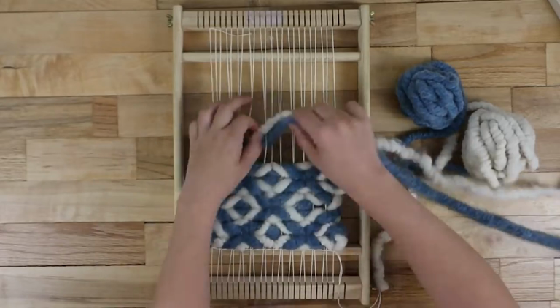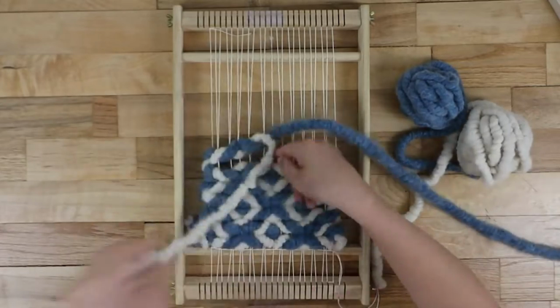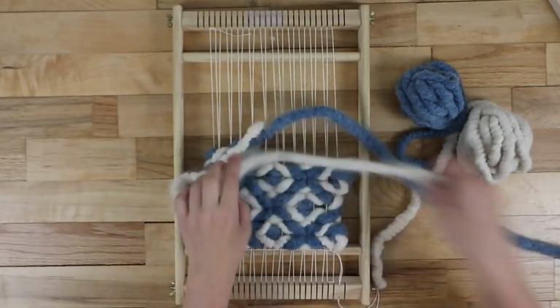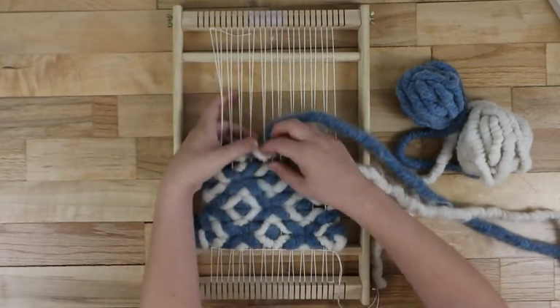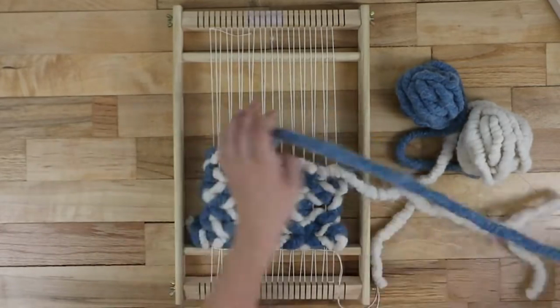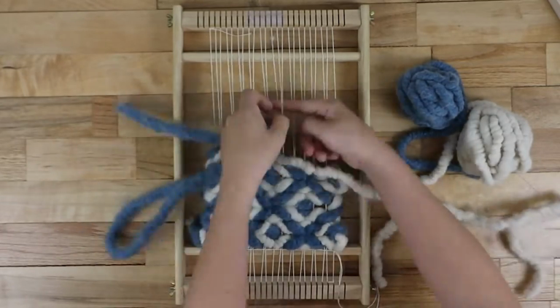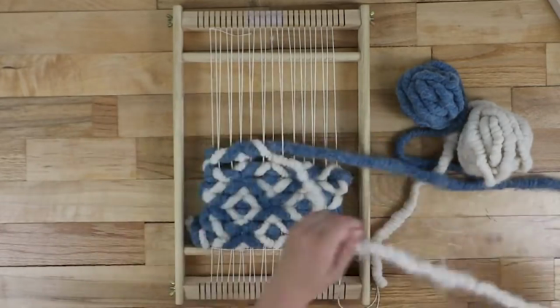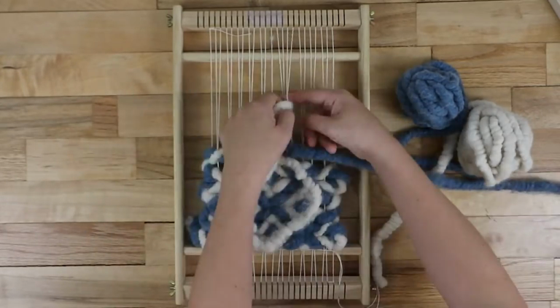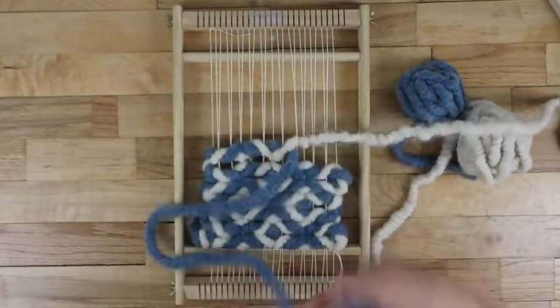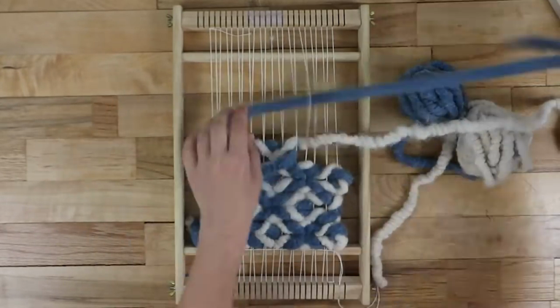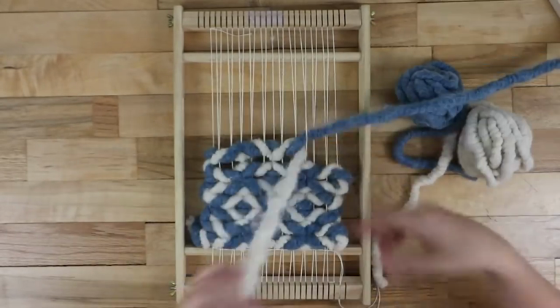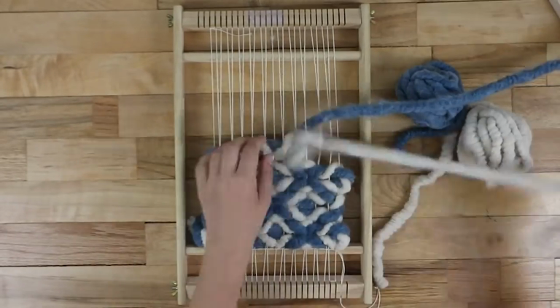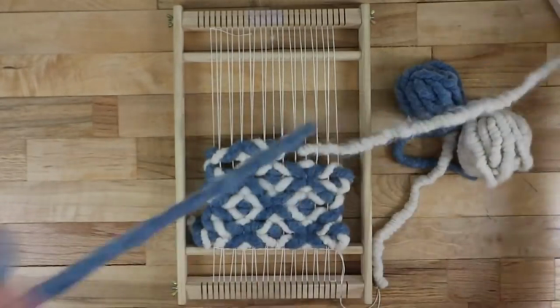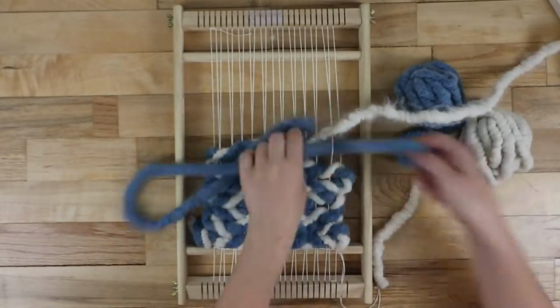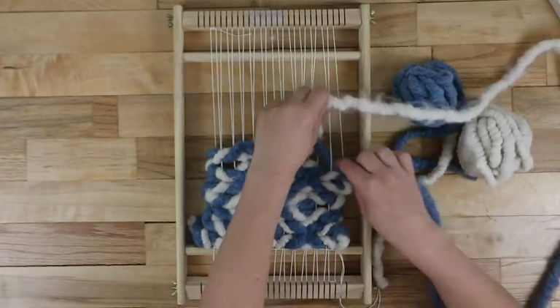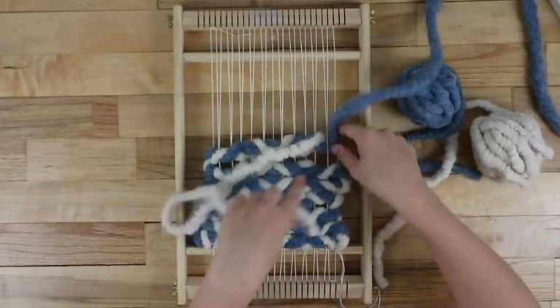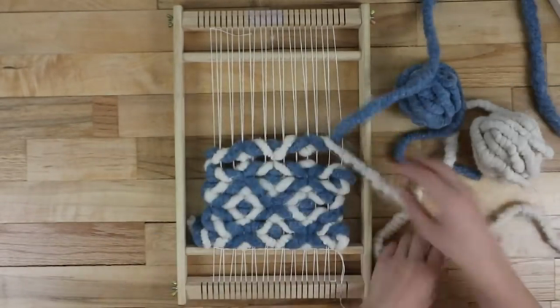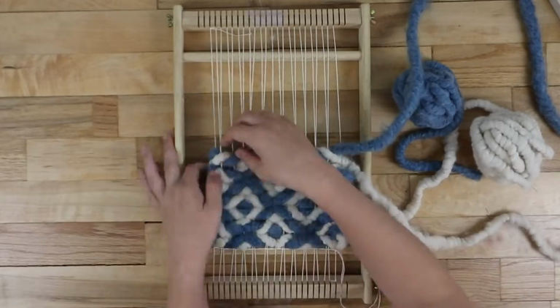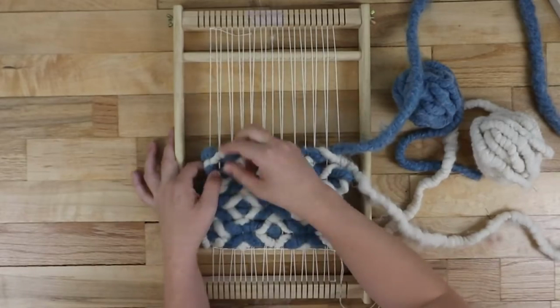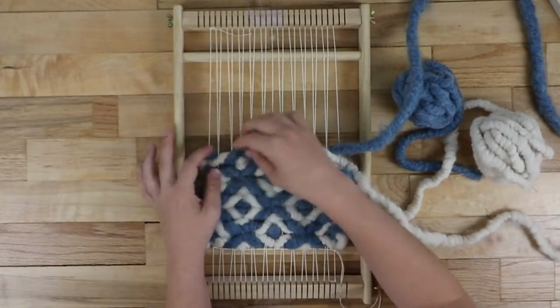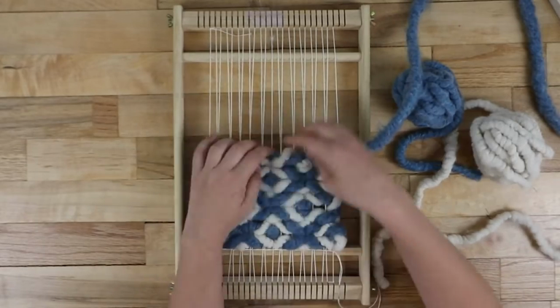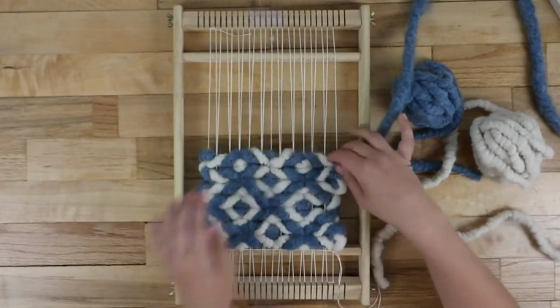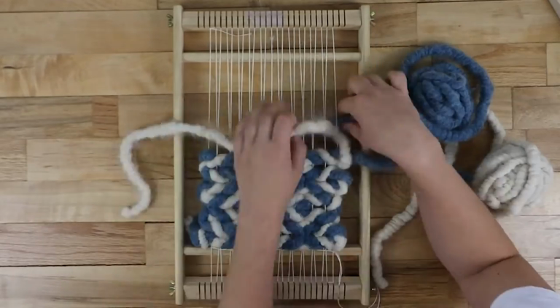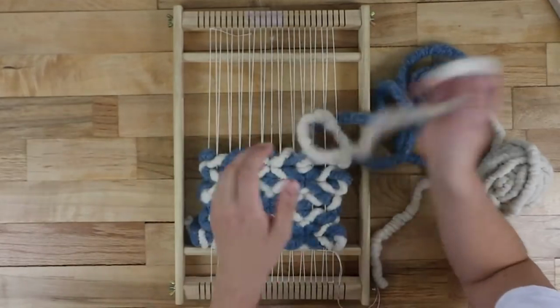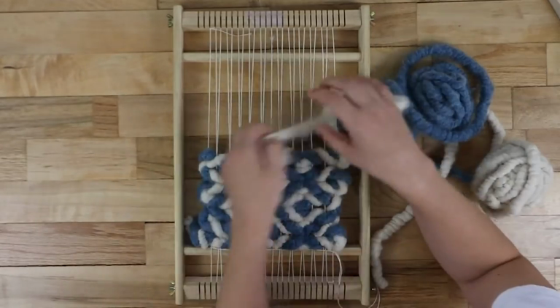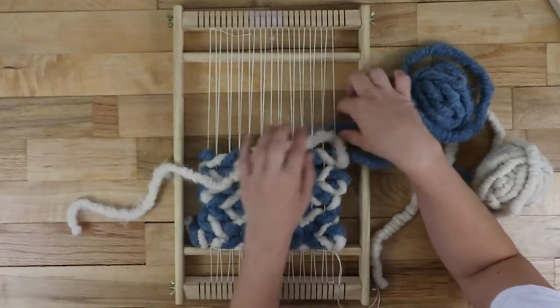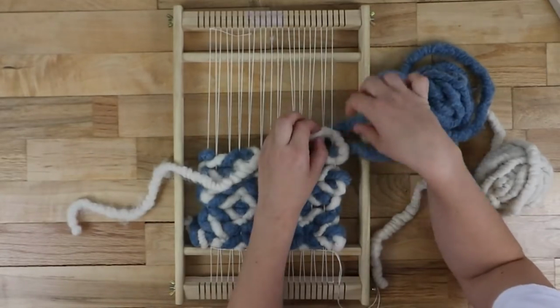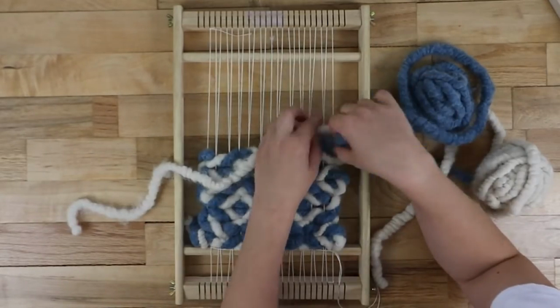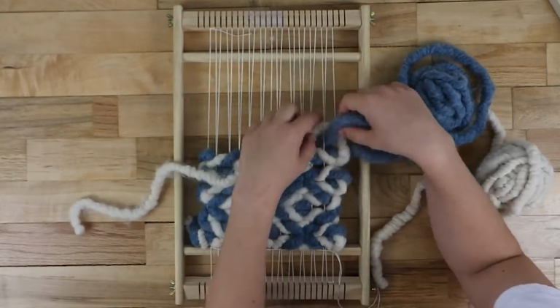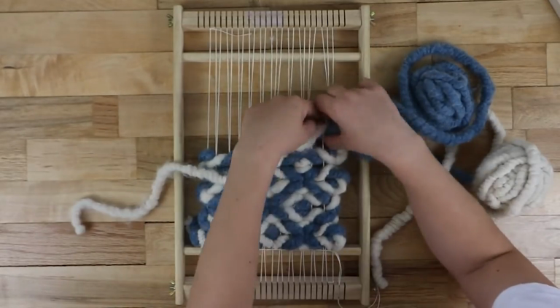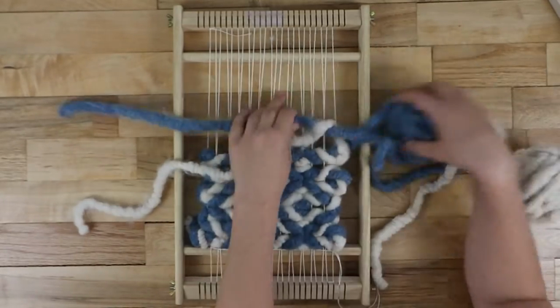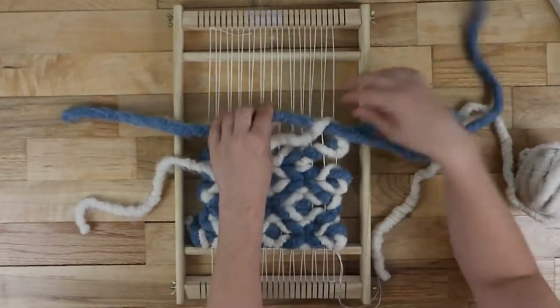You can also try making smaller diamonds that line up by switching the direction of the twining on every other row. It will look like this.